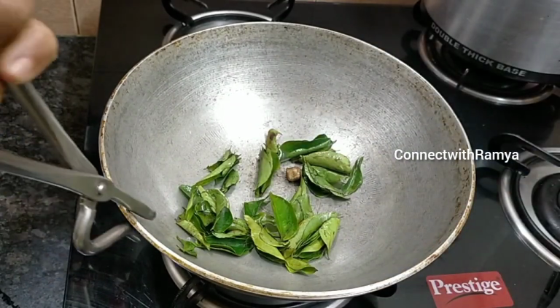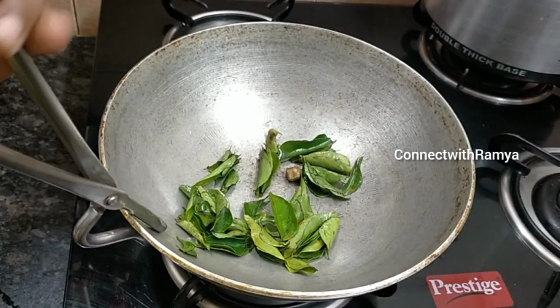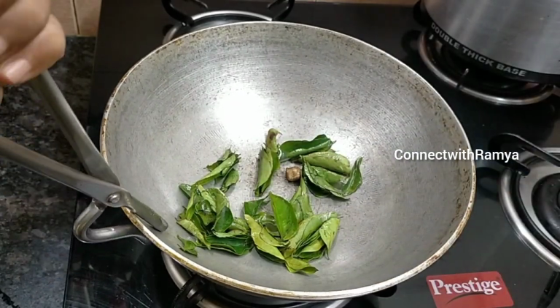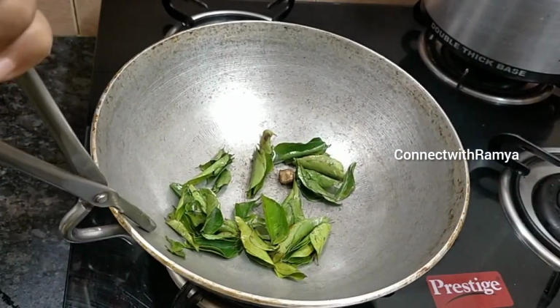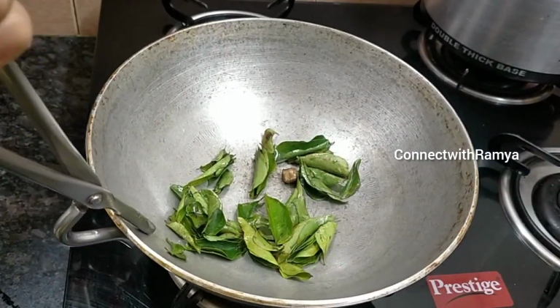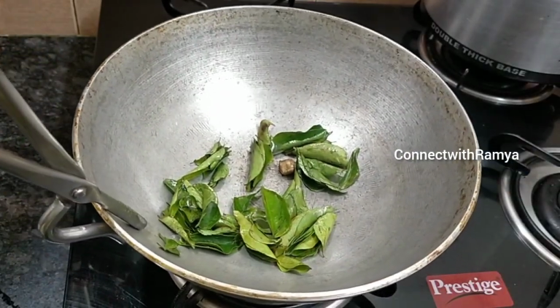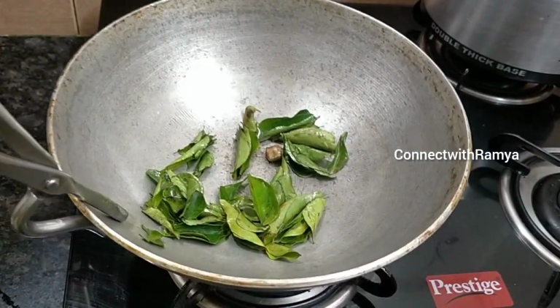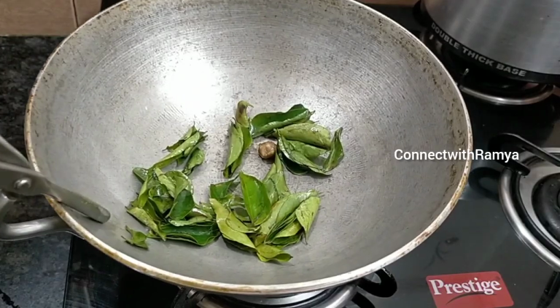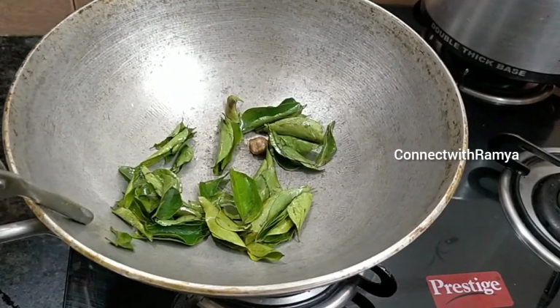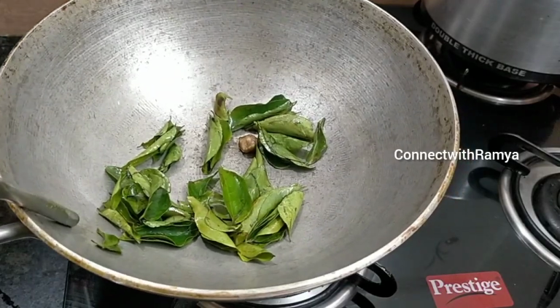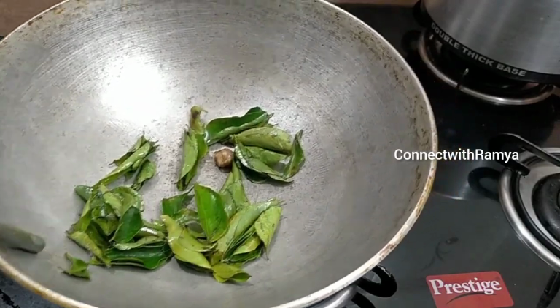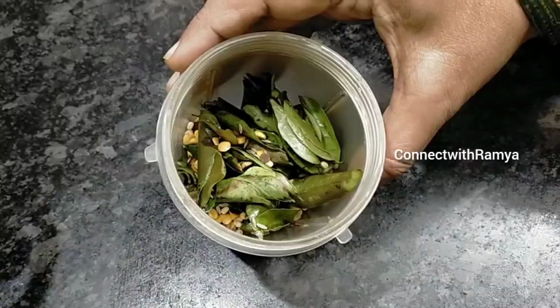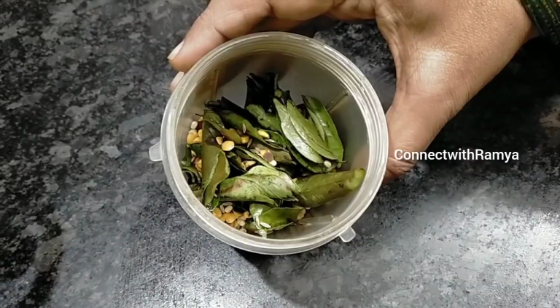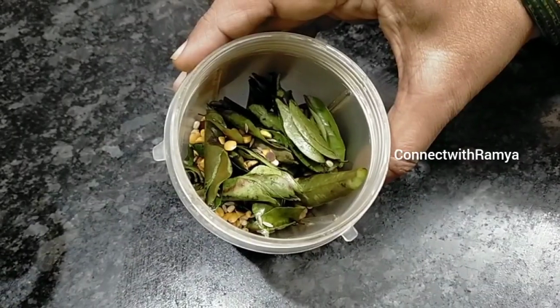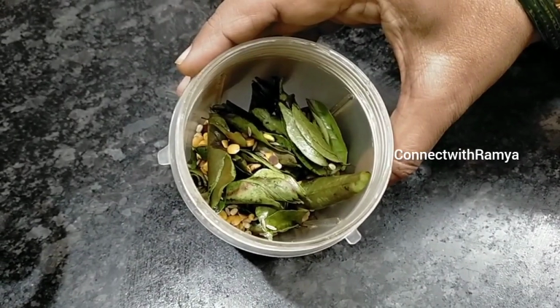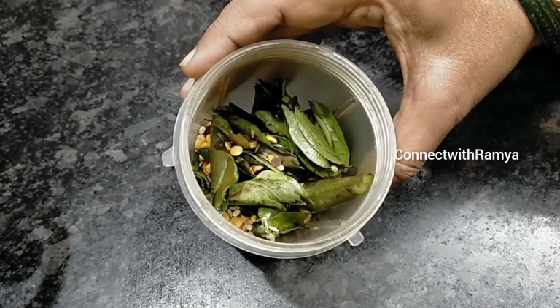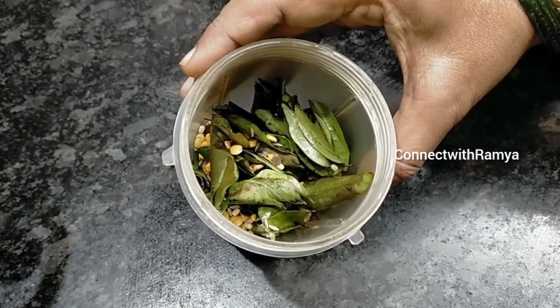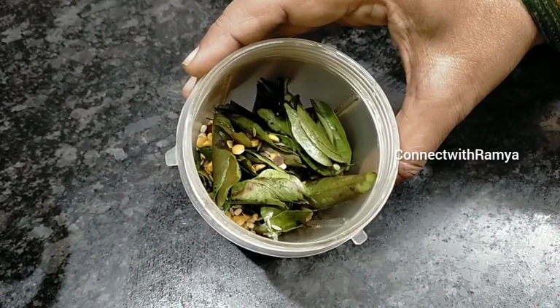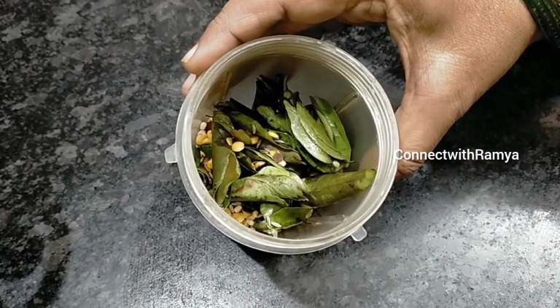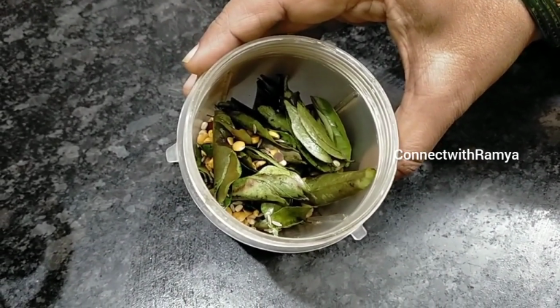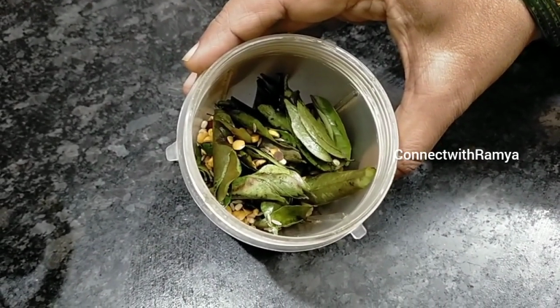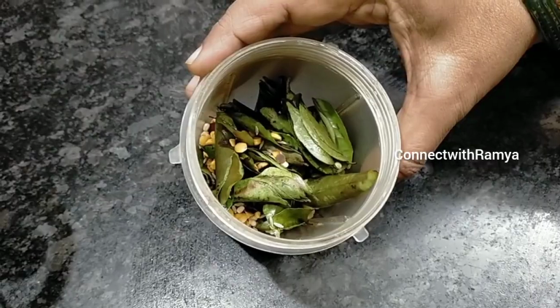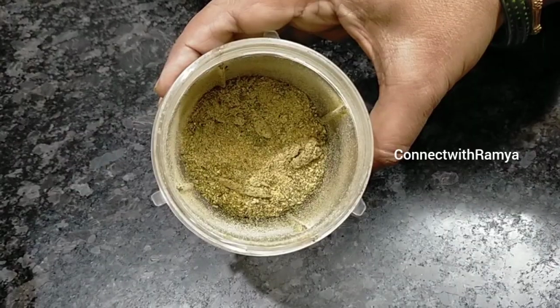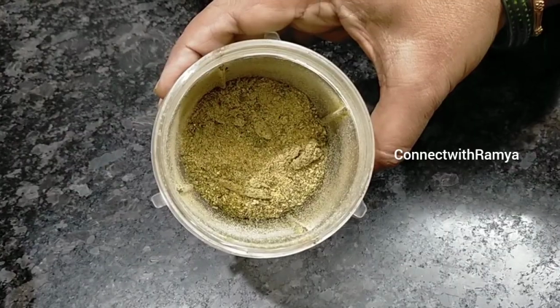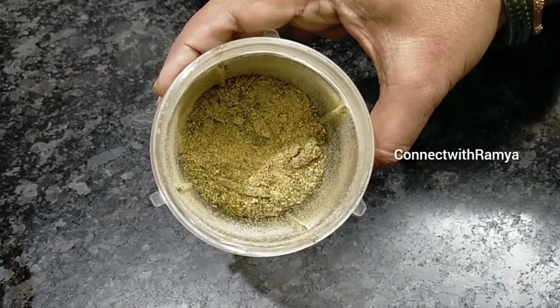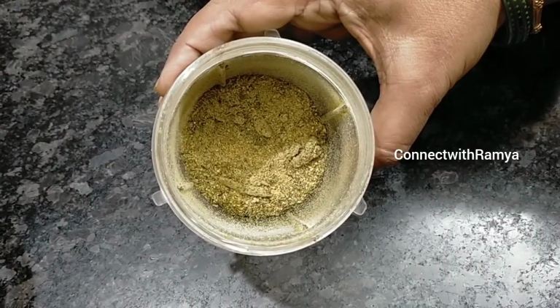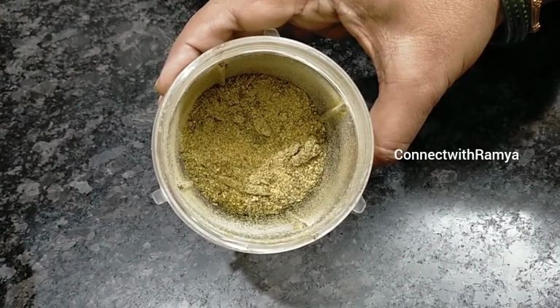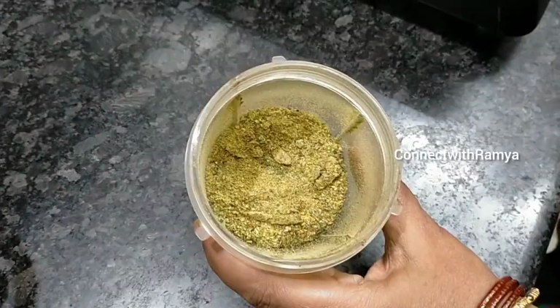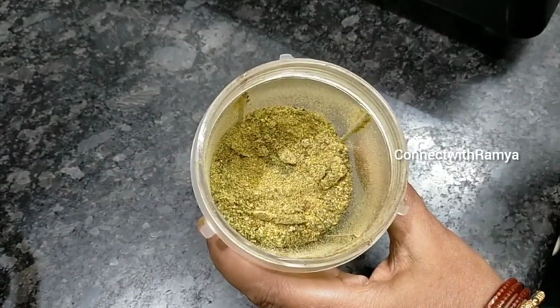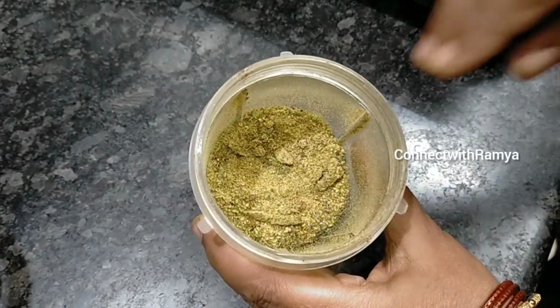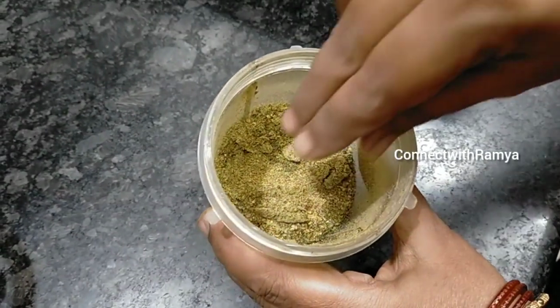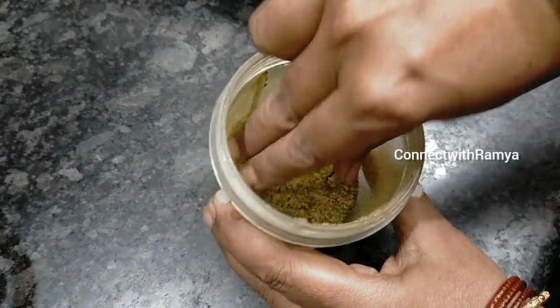I'm going to mix it up. We can get this powder. Let this take a little bit of size then.